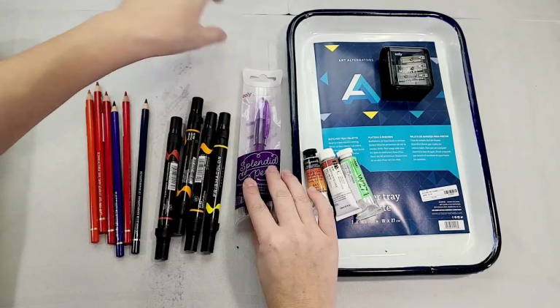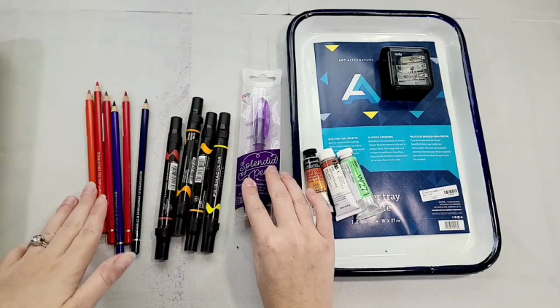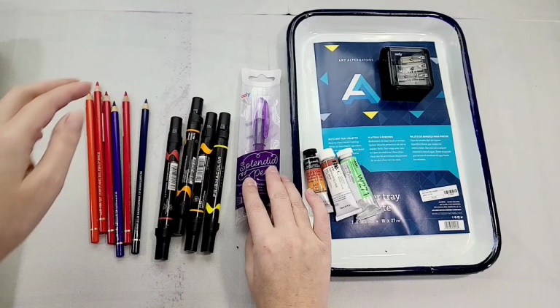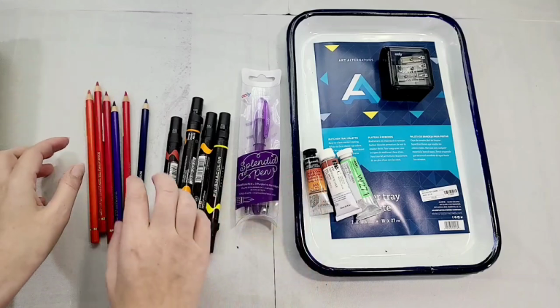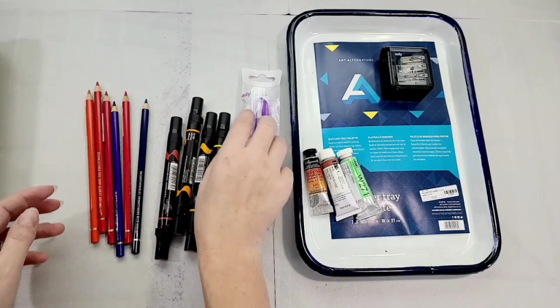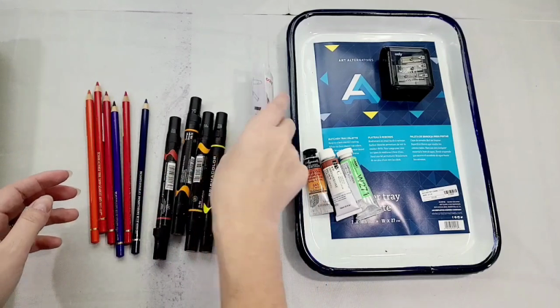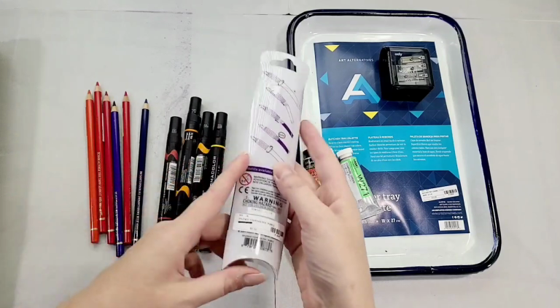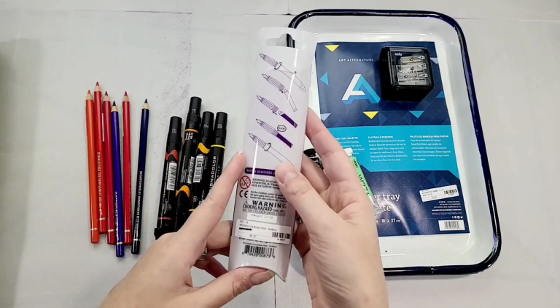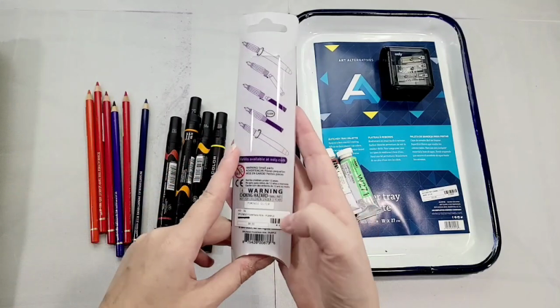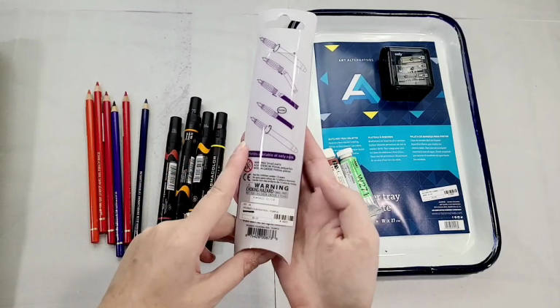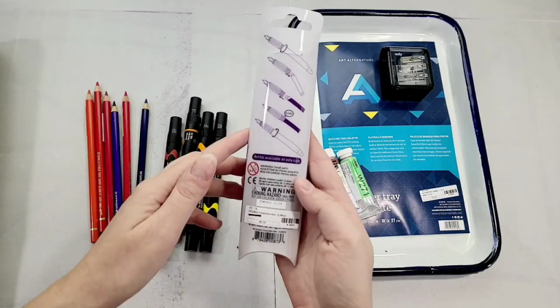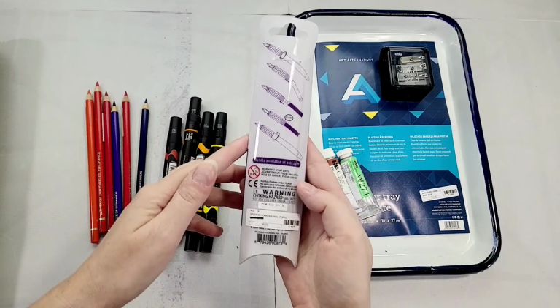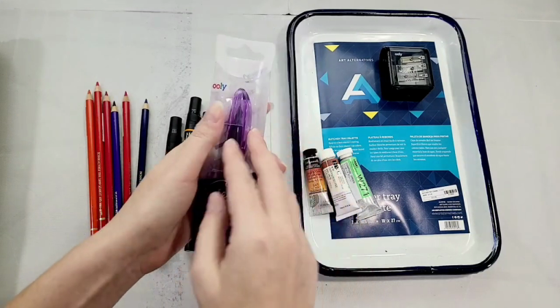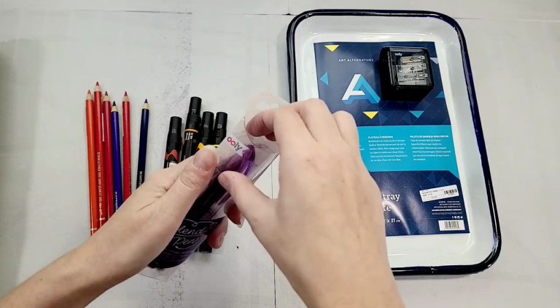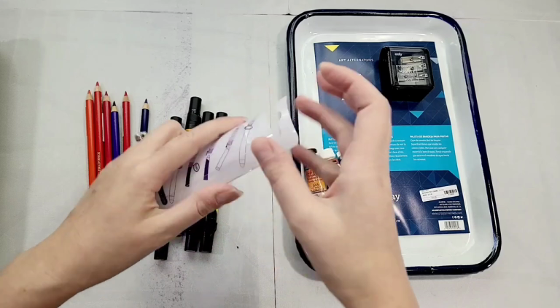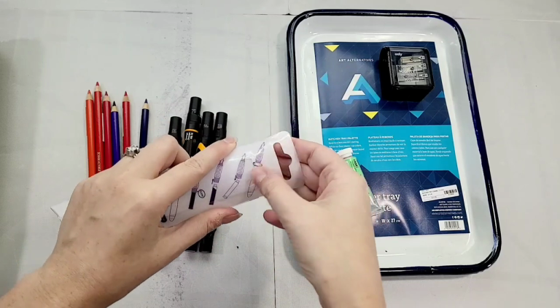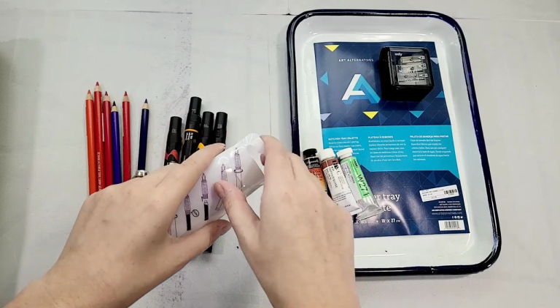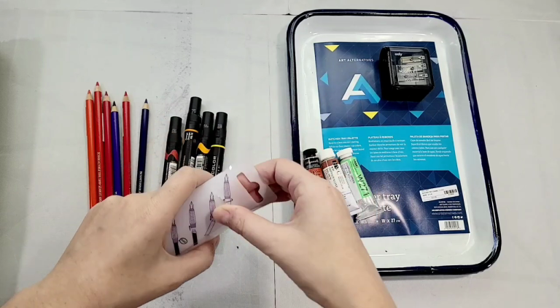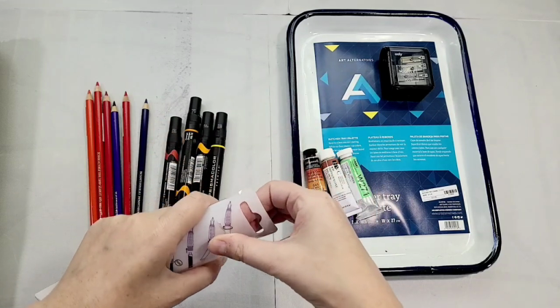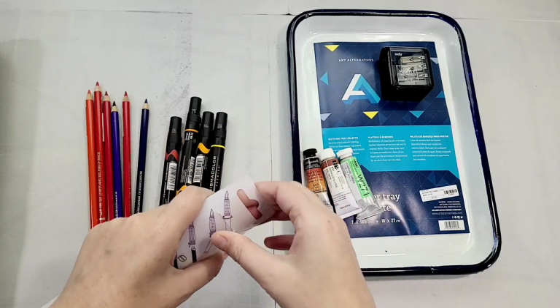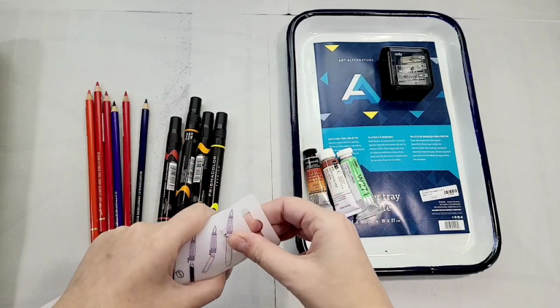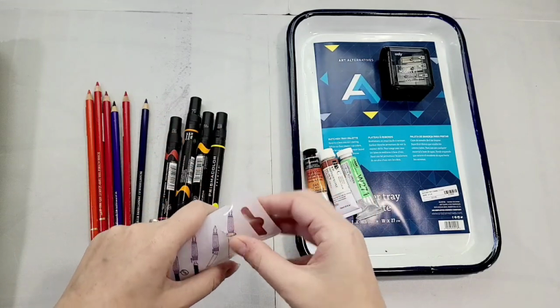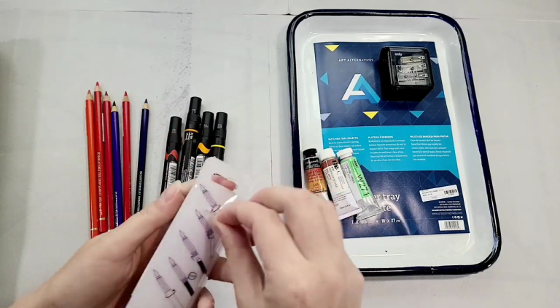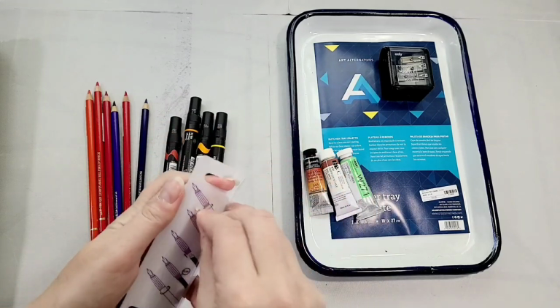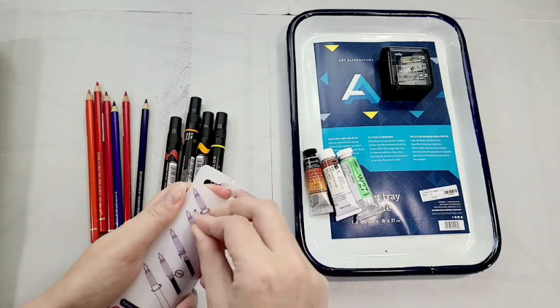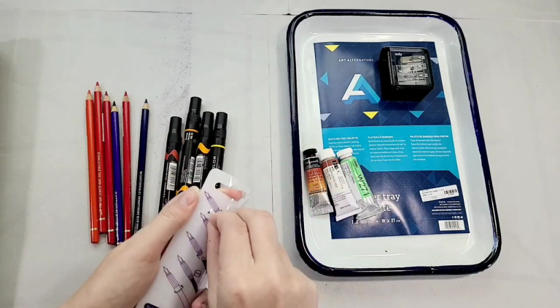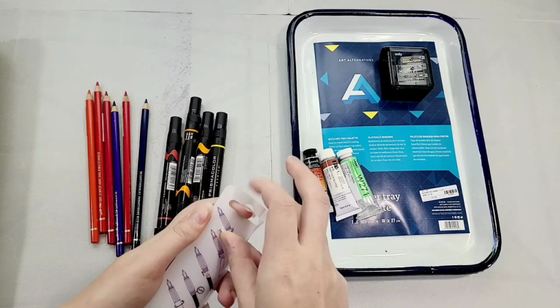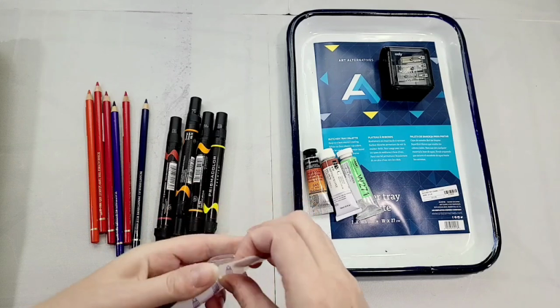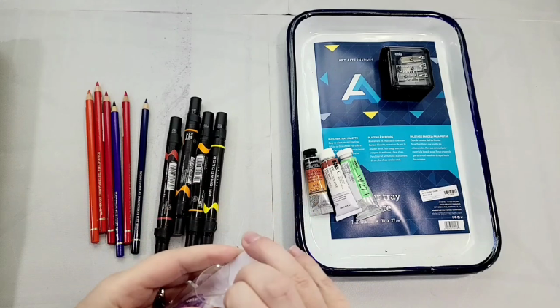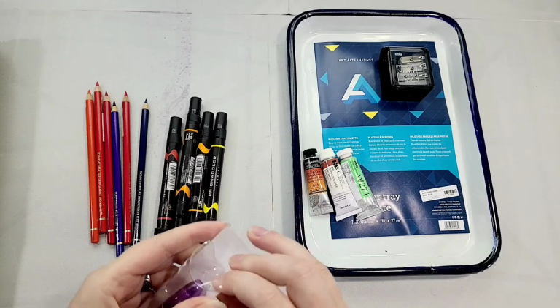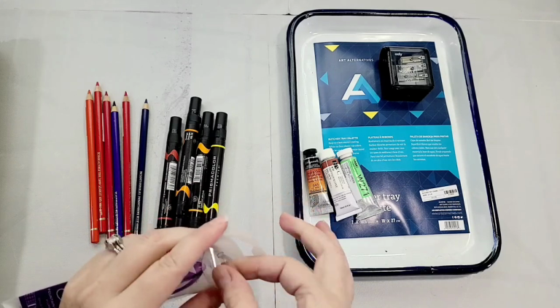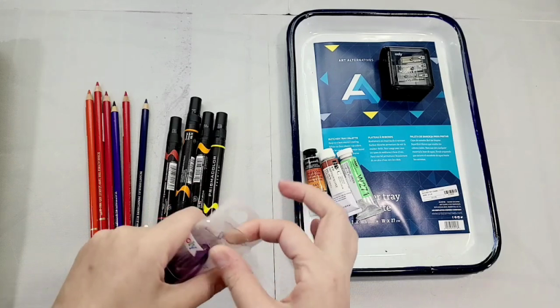I can't tell you how much I paid for these unfortunately. This was like $6, so not too bad at all. Just something kind of fun to play with since I've been using fountain pens in my Happy Planner.